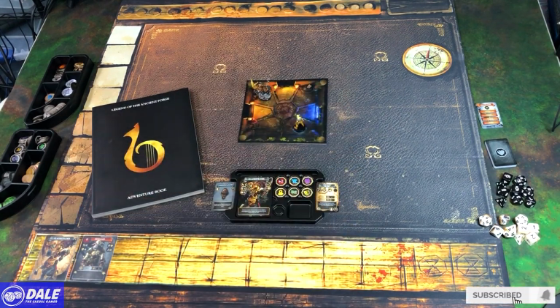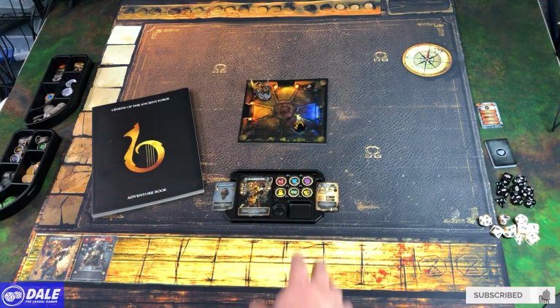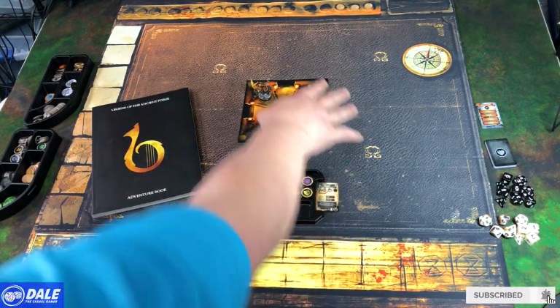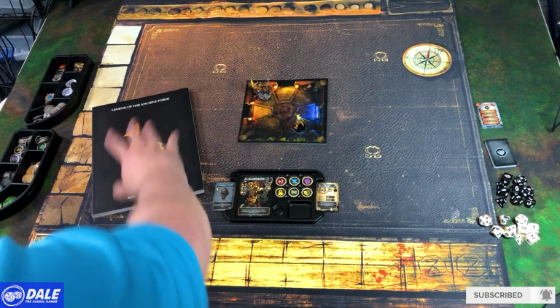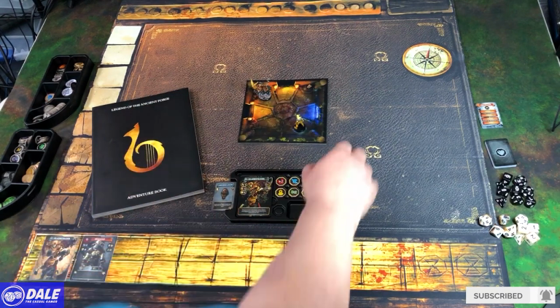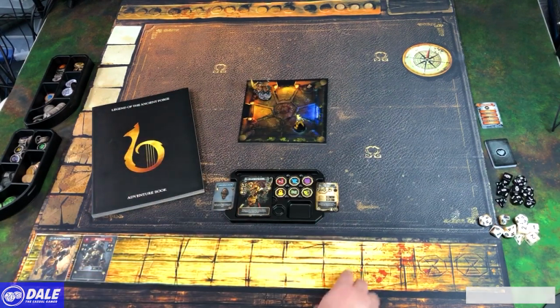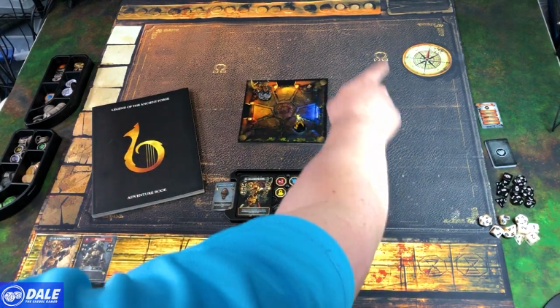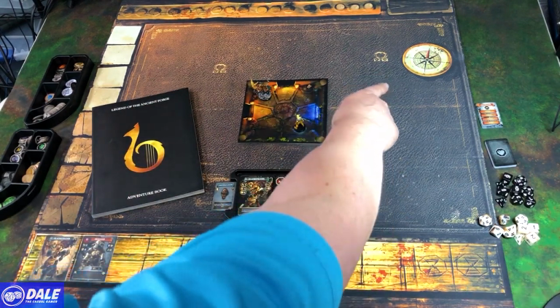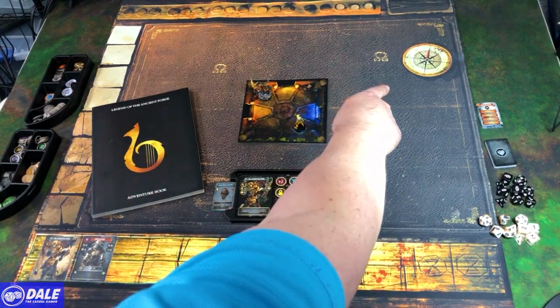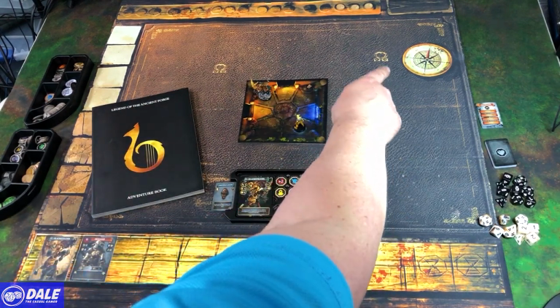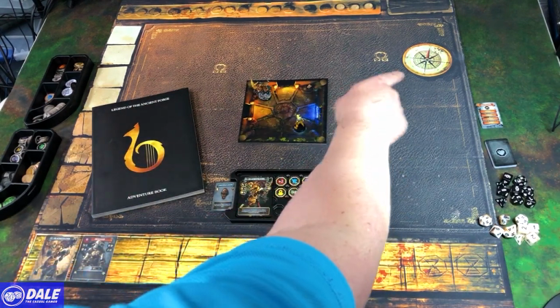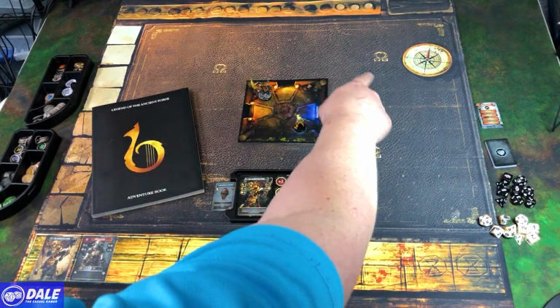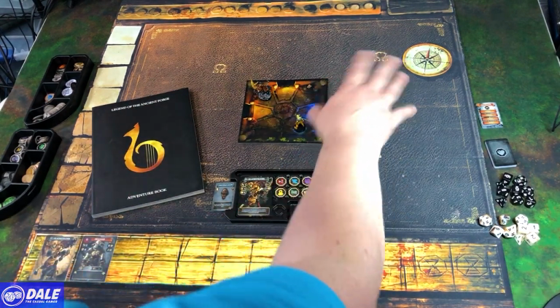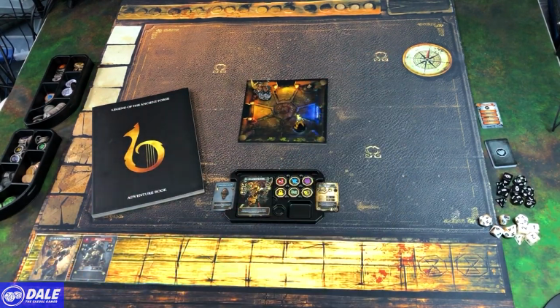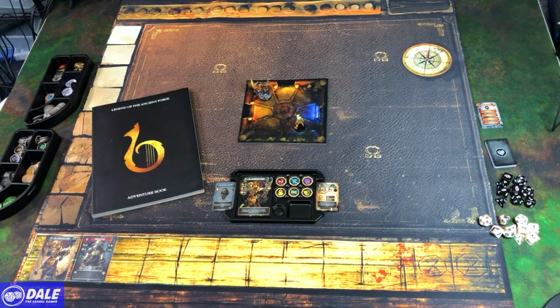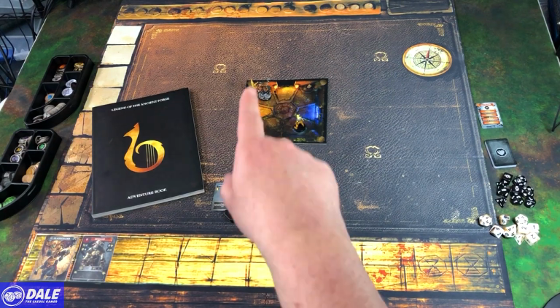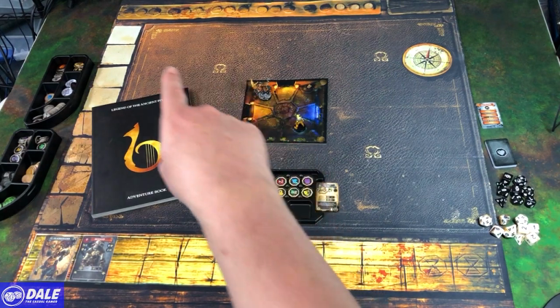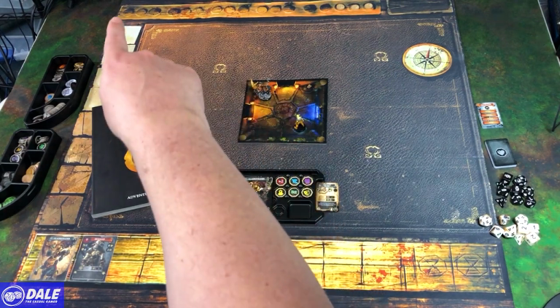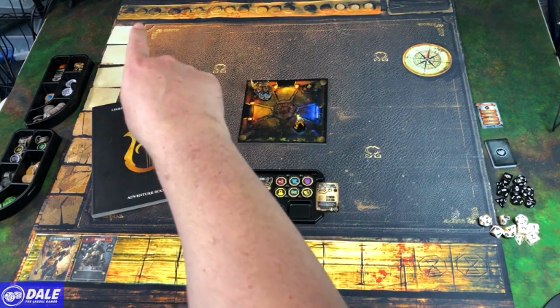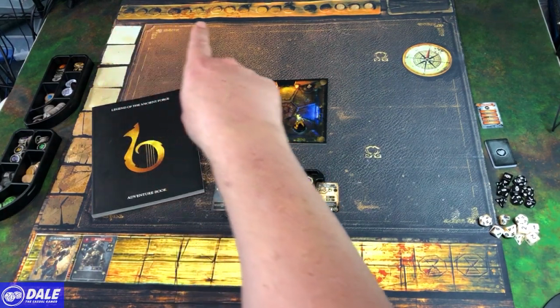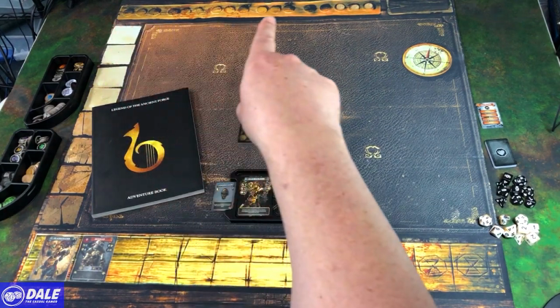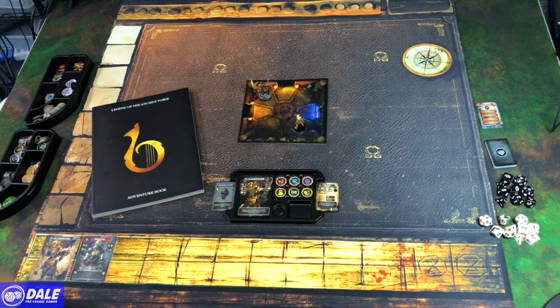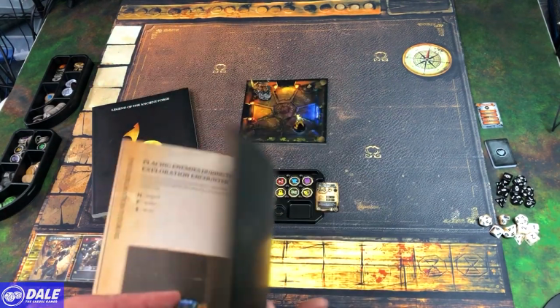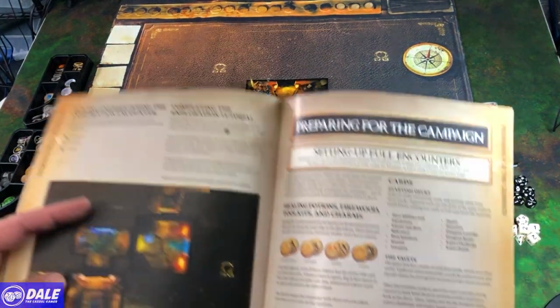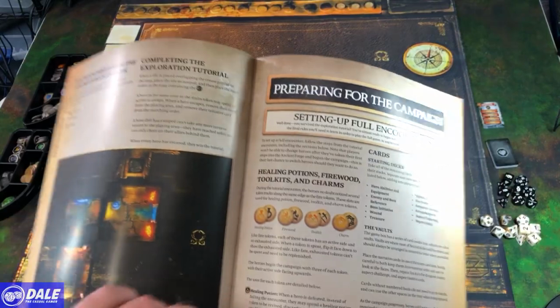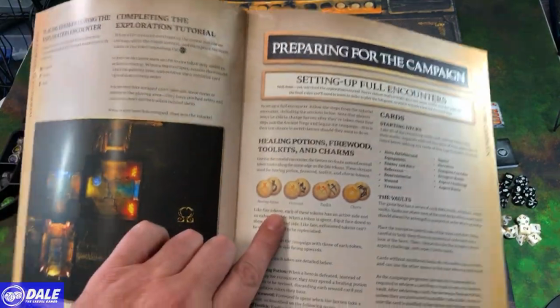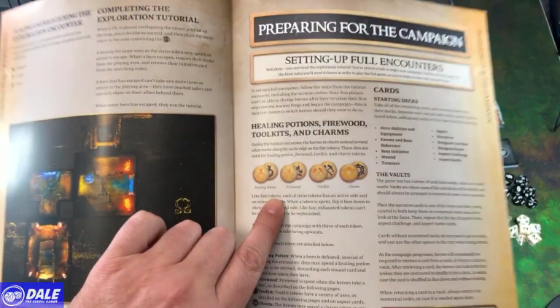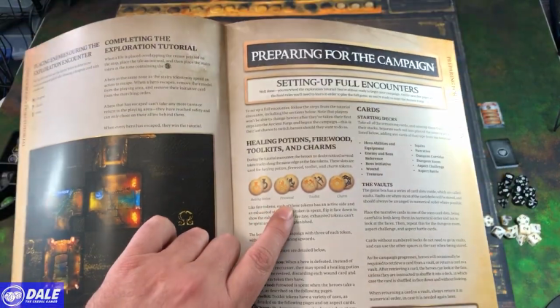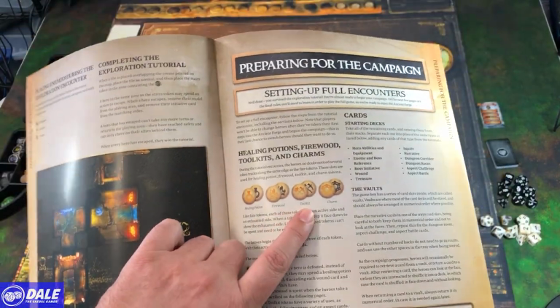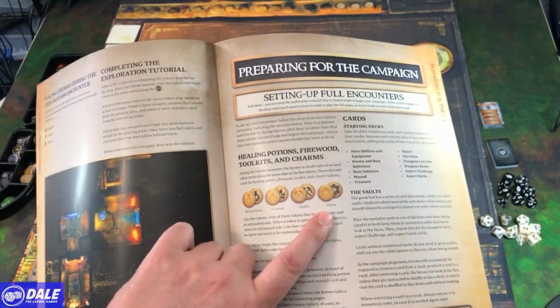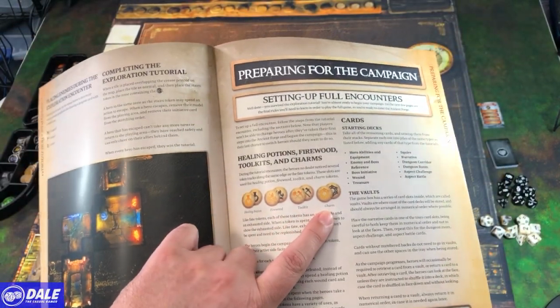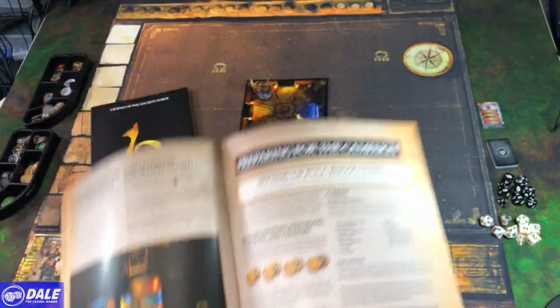In the center is where our map towers are going to go. We do have a cardinal direction over there for our north, east, south, and west directions. Running along the top edge, we've got a spot for tokens that we'll use in the adventure — healing potions, firewood, toolkit, and charm.